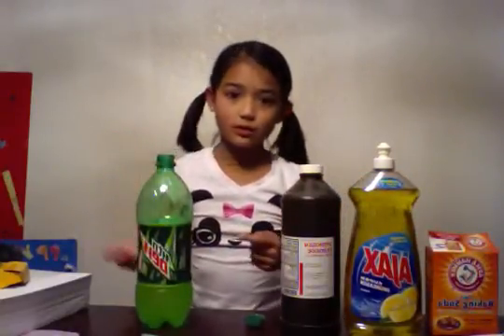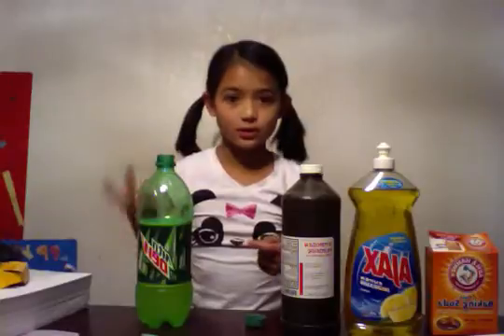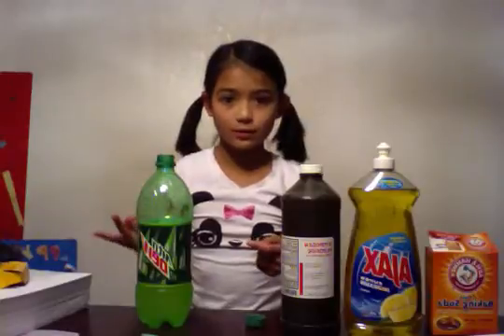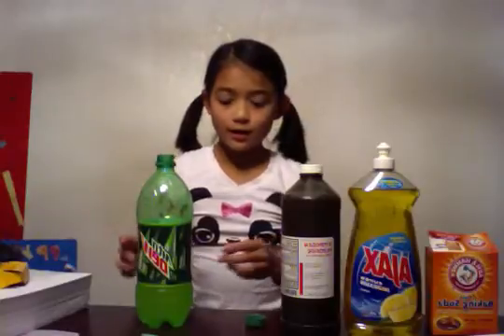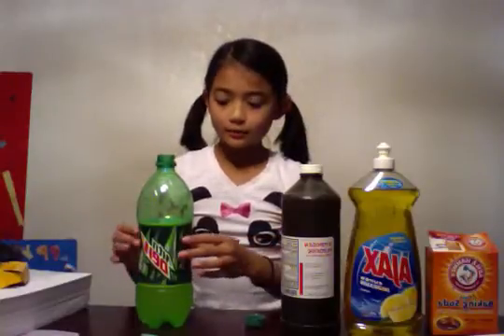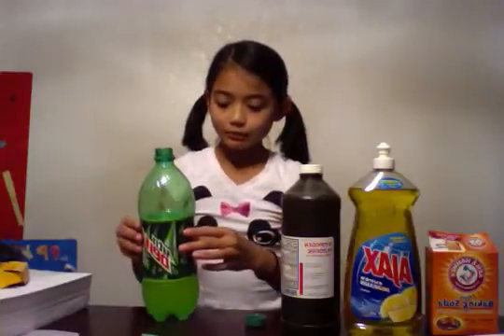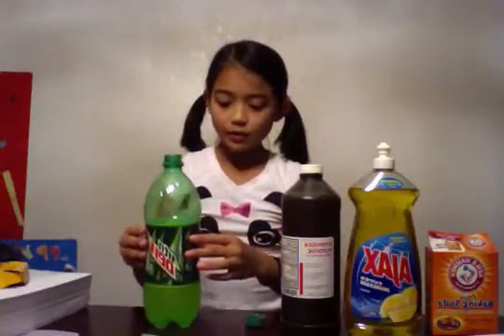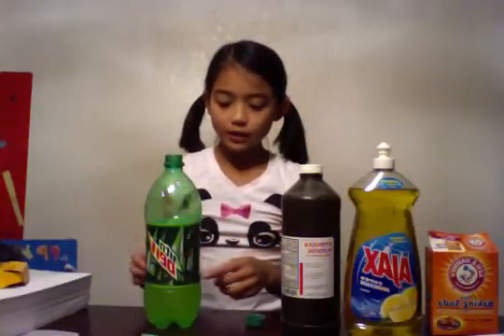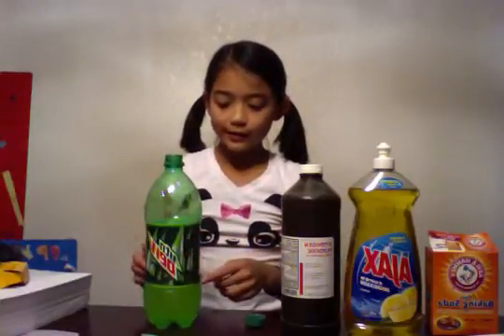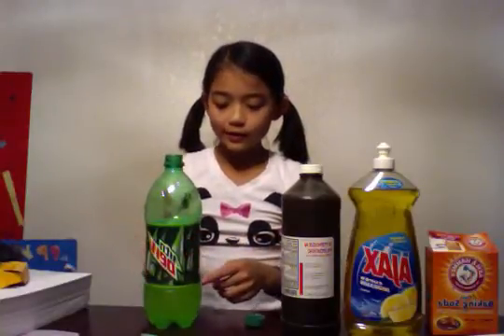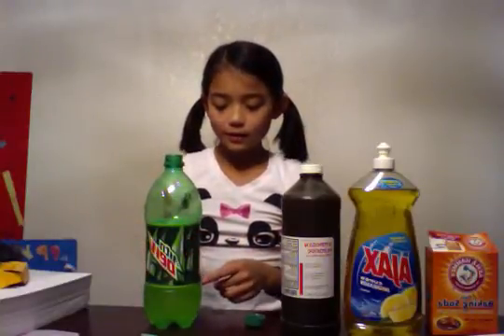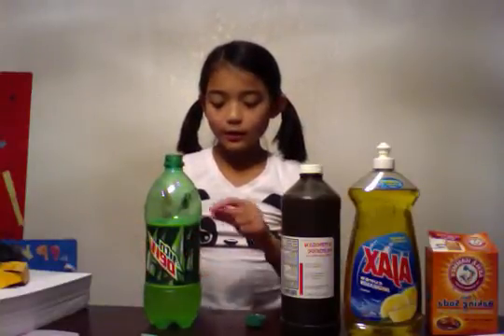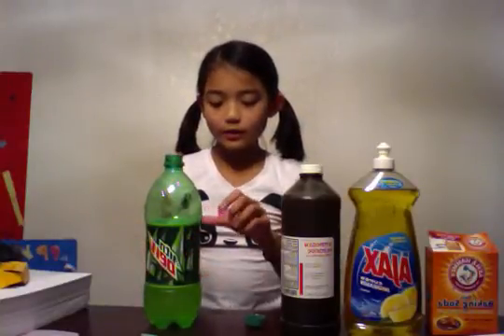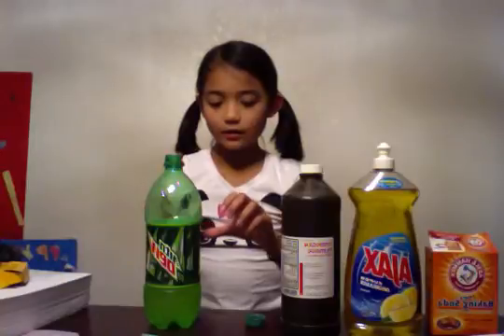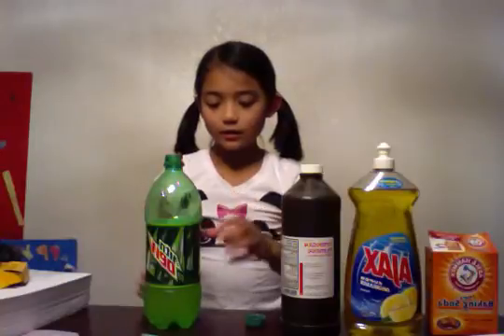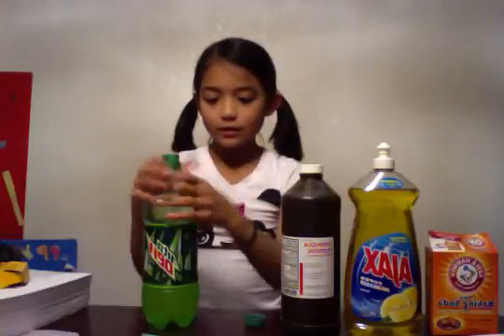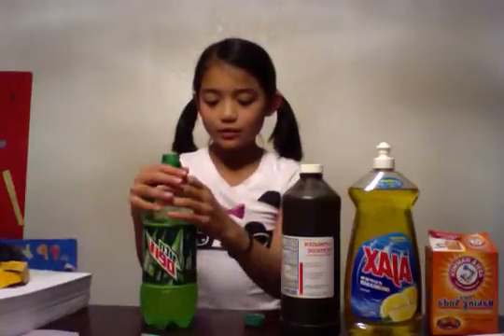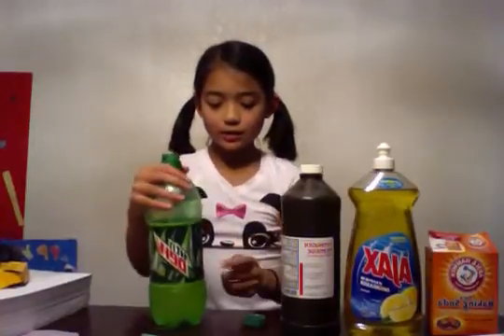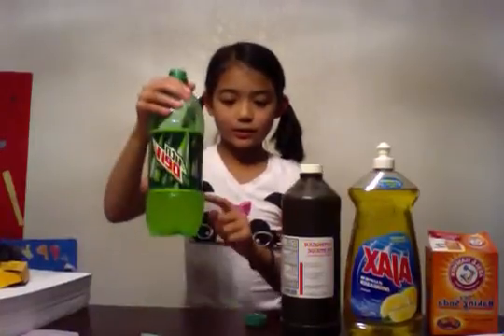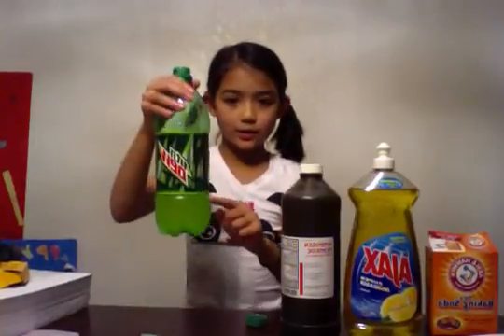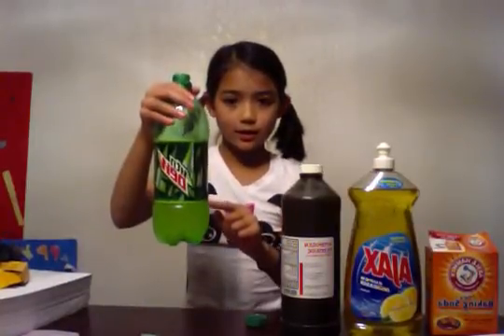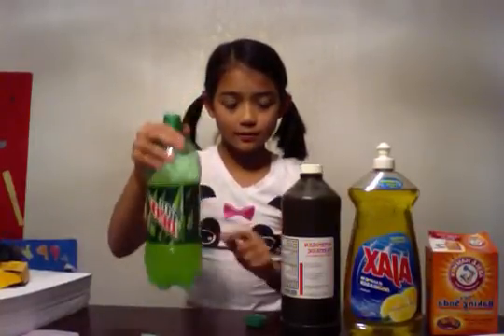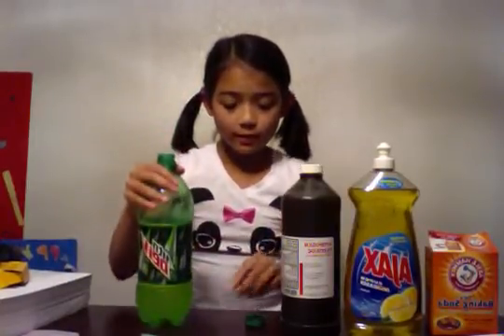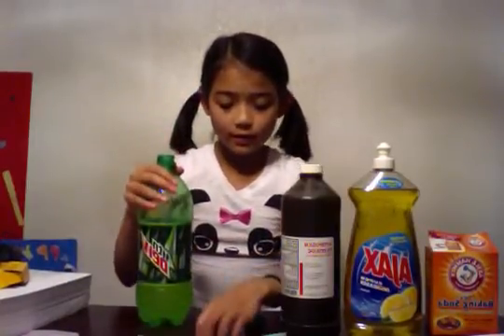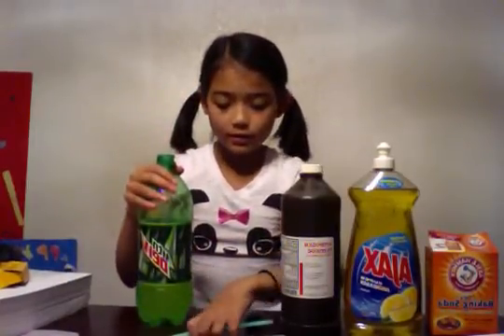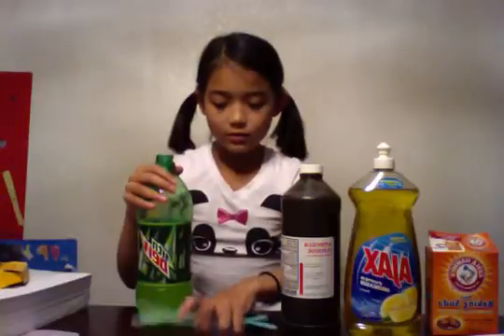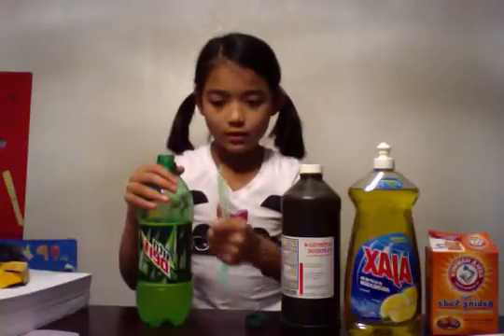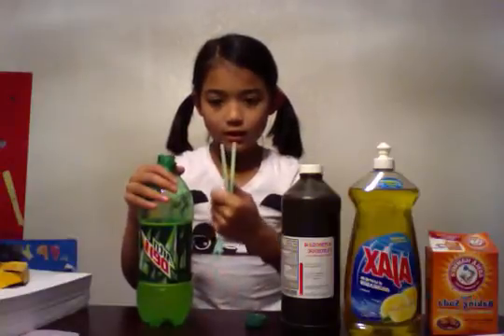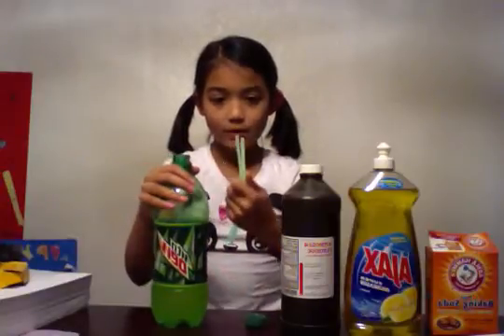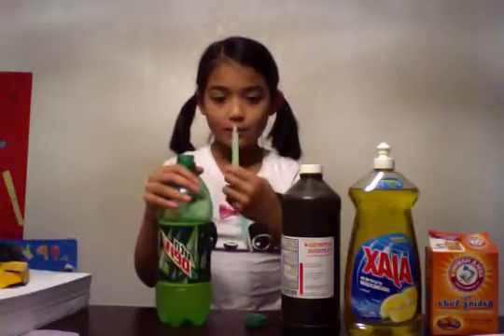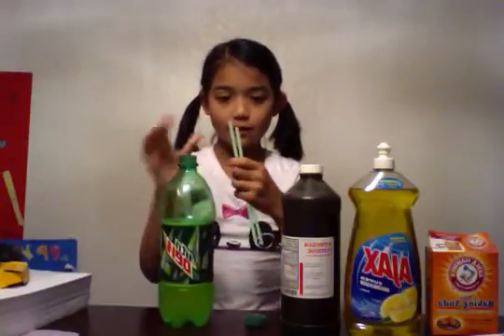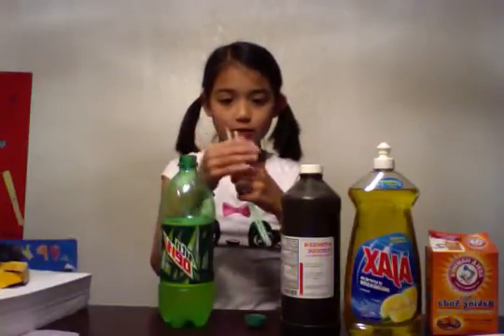You also need 2 cups. You want to start by pouring the Mountain Dew until it is about up to here, and then you want to cut open the glow sticks.